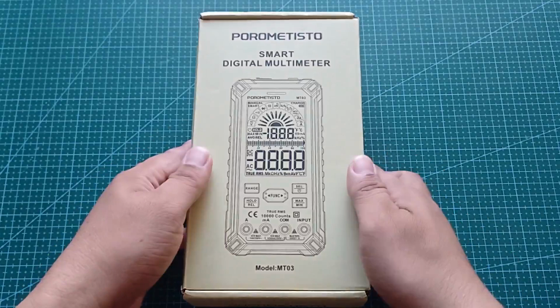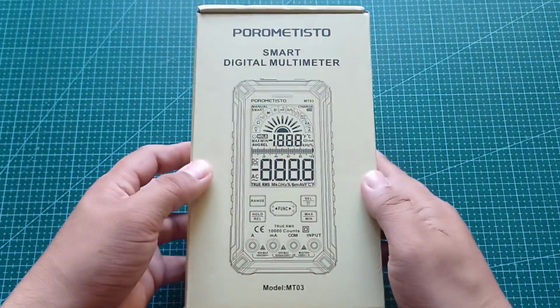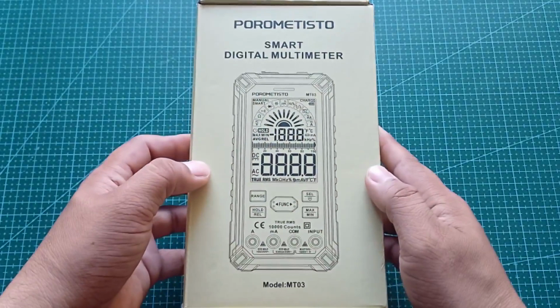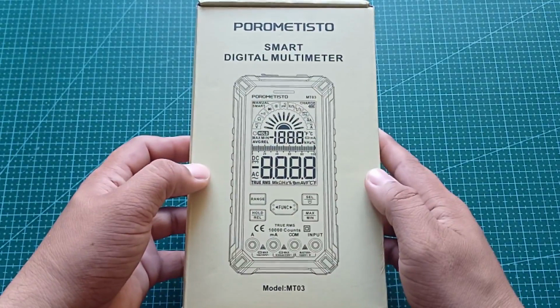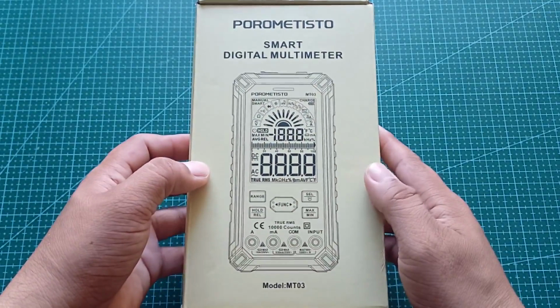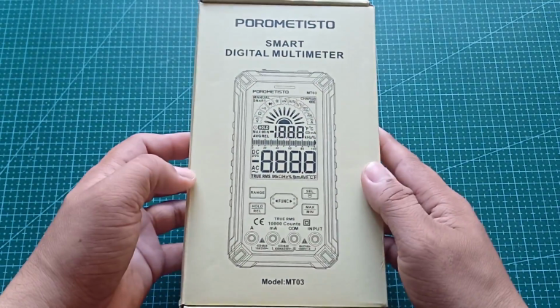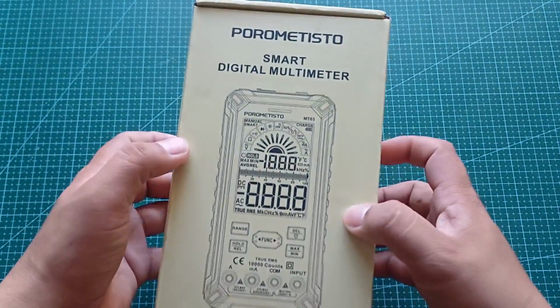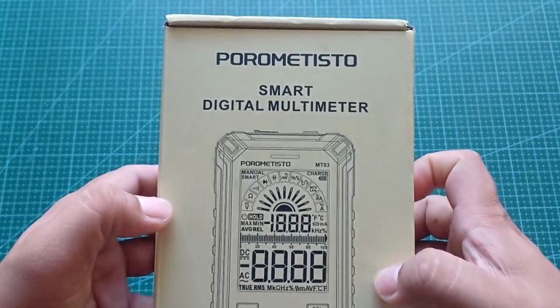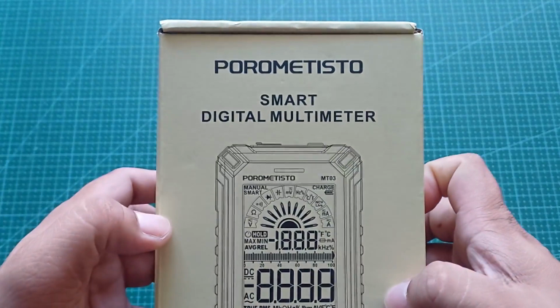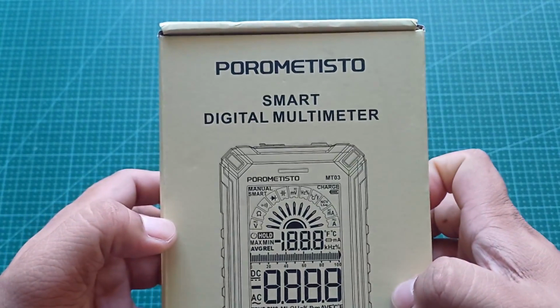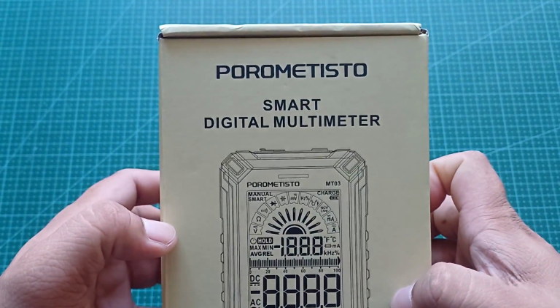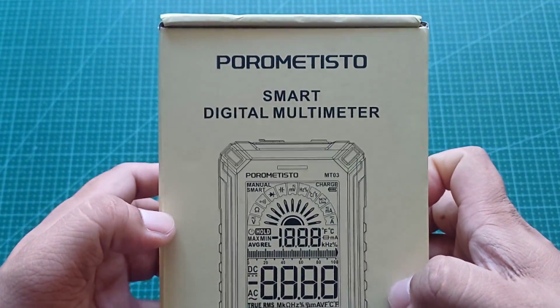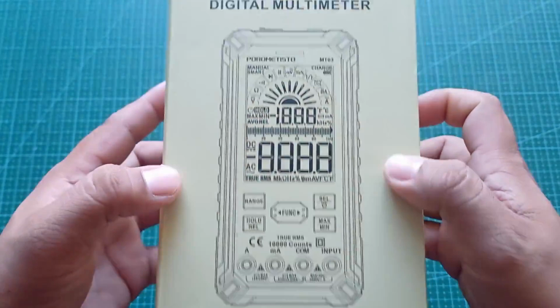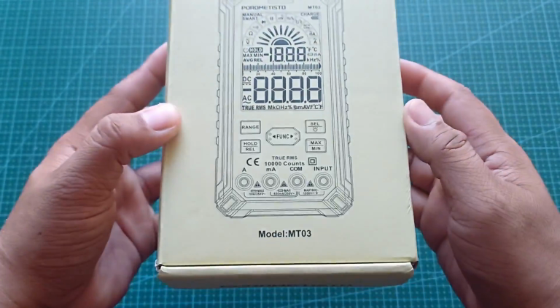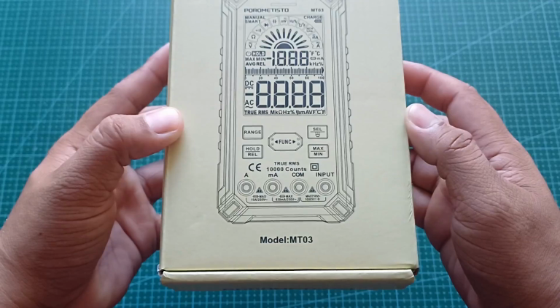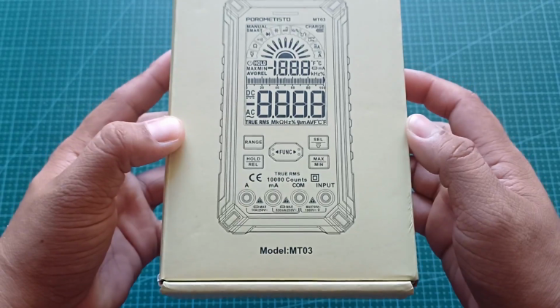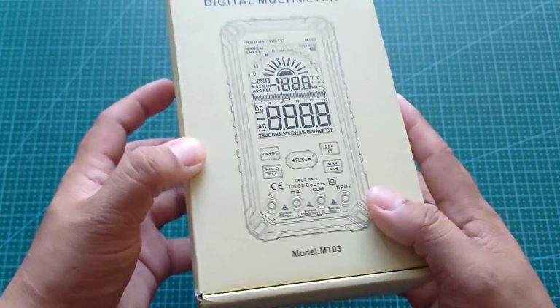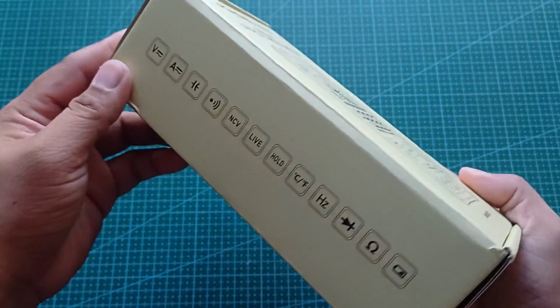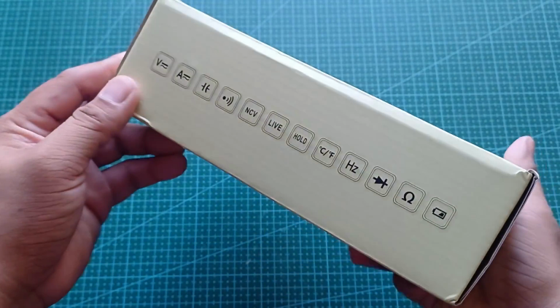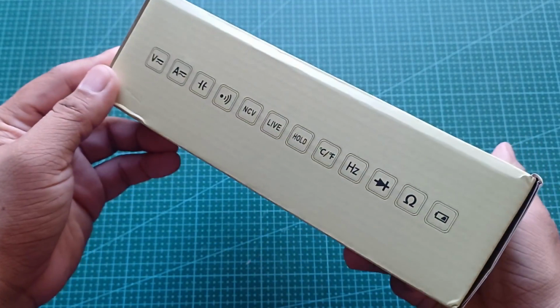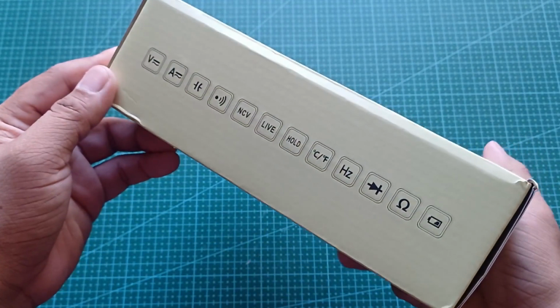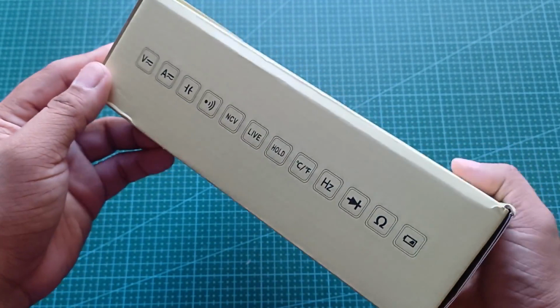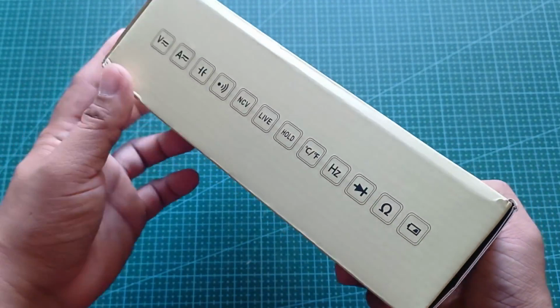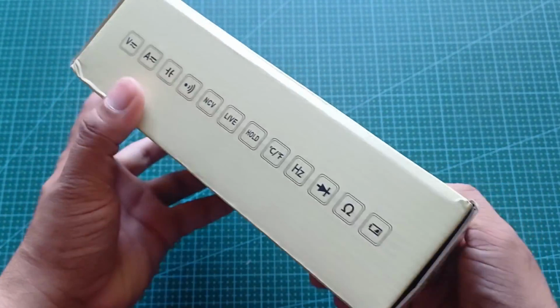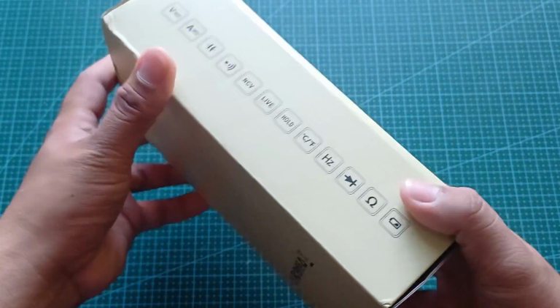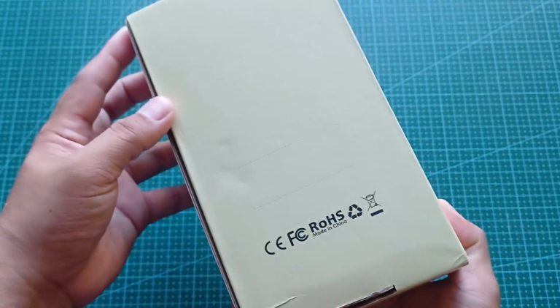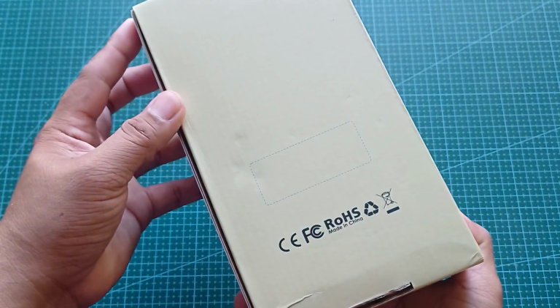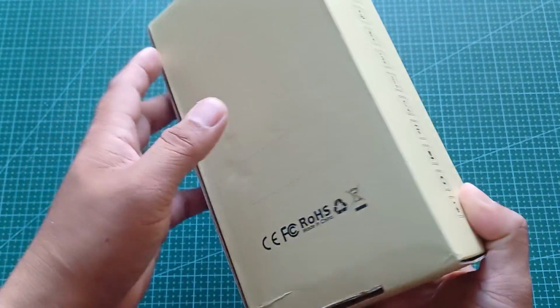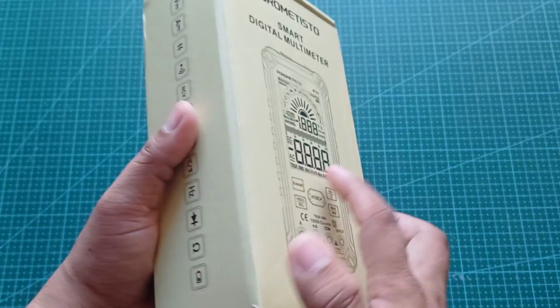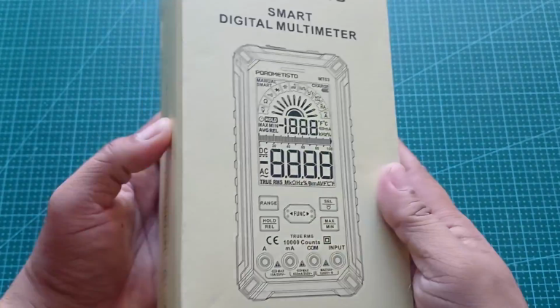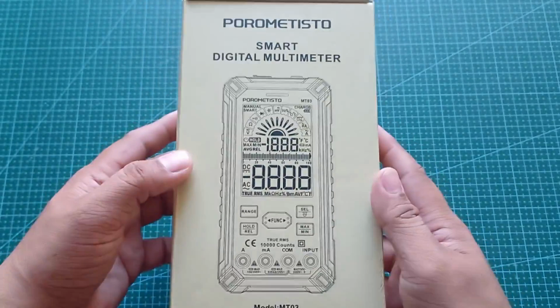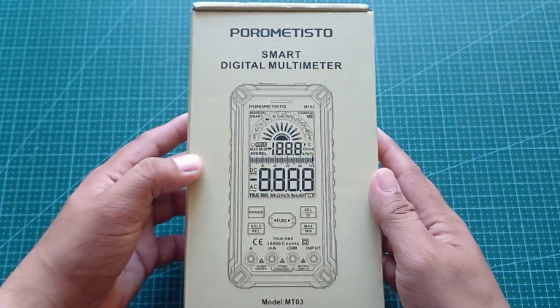Hey guys, welcome back to my channel. Today we're unboxing and testing the Porometisto MT-03 Smart Digital Multimeter for DIYers, Techies, and Electronics Enthusiasts. Is it worth the price? Let's find out.